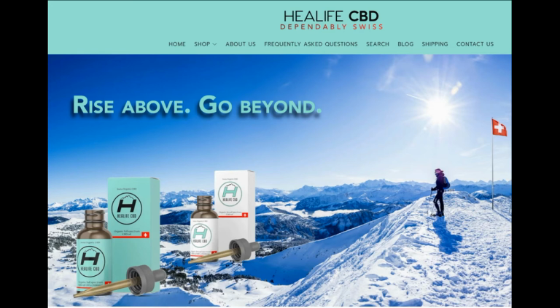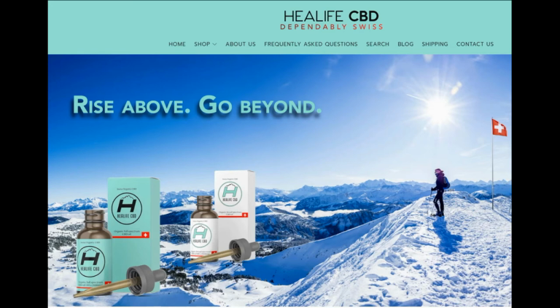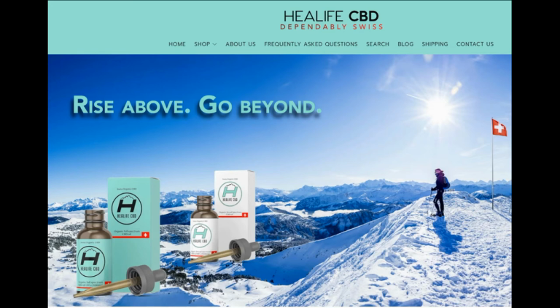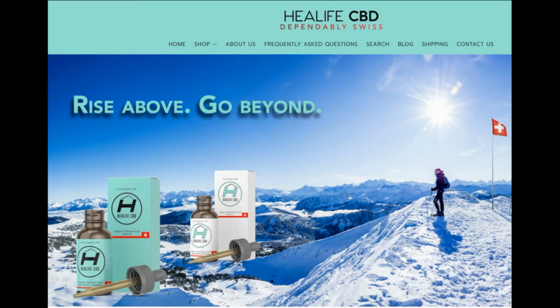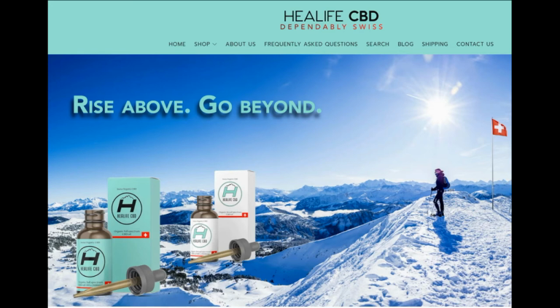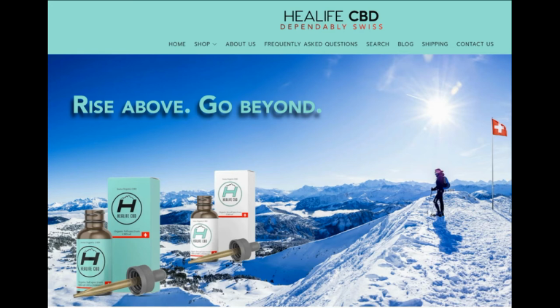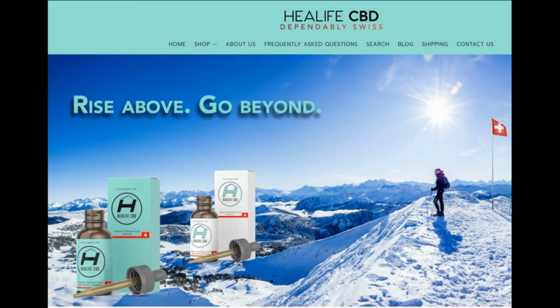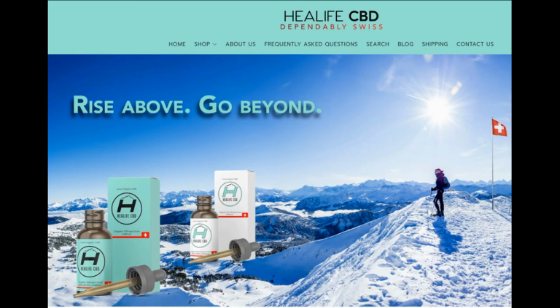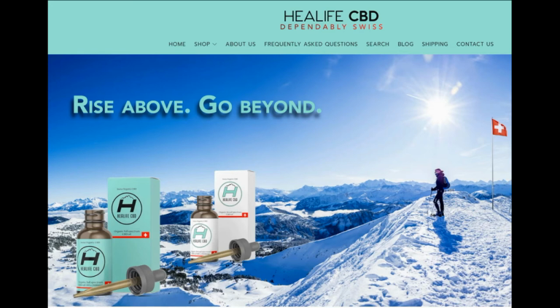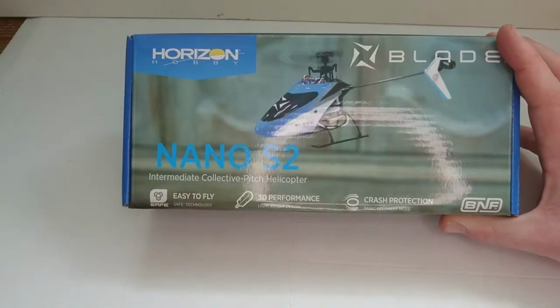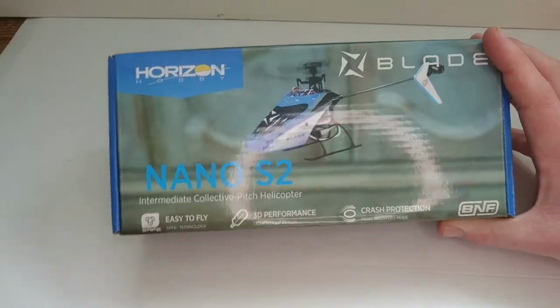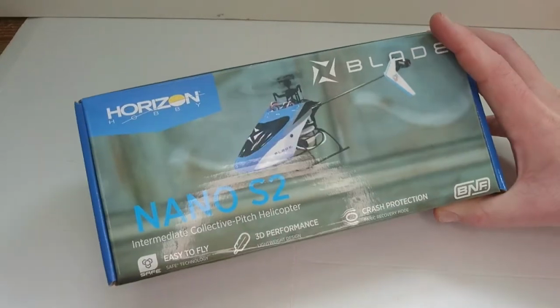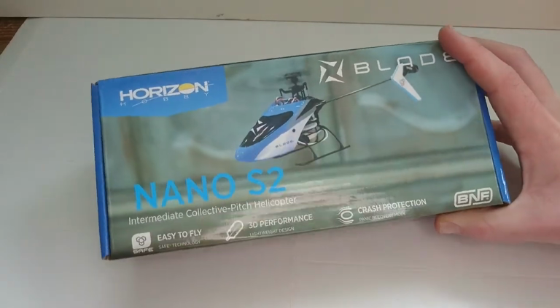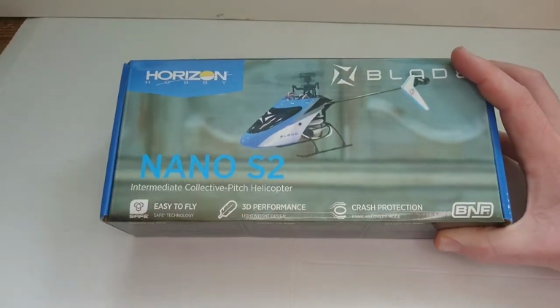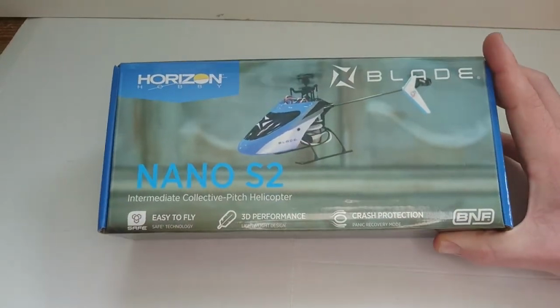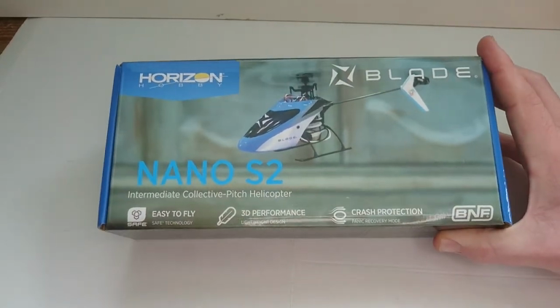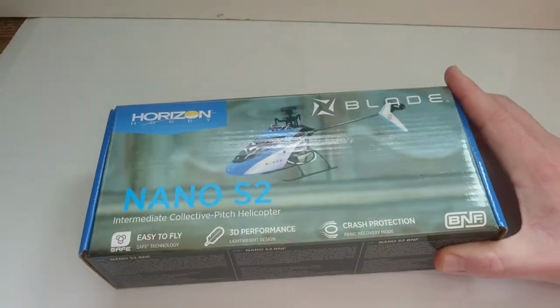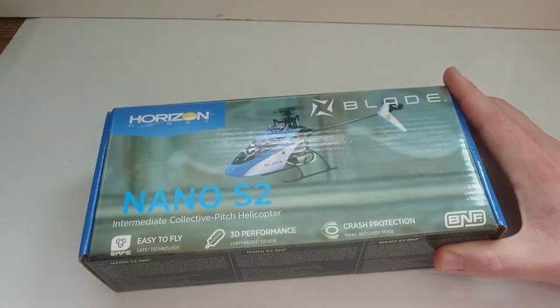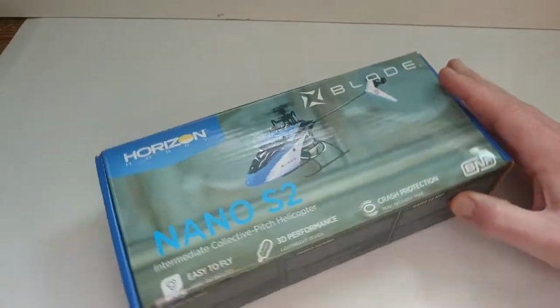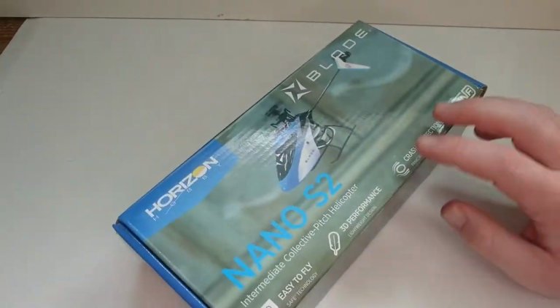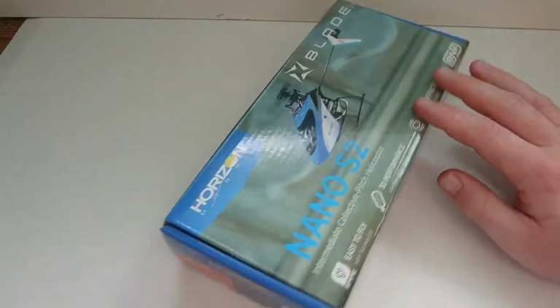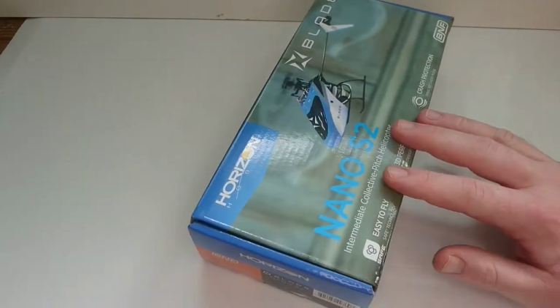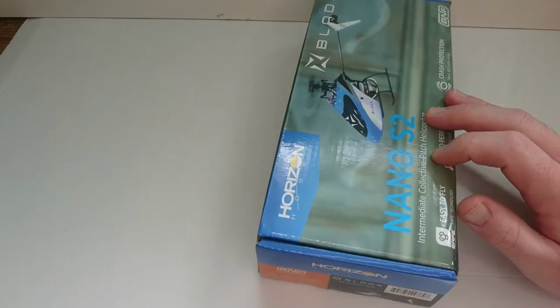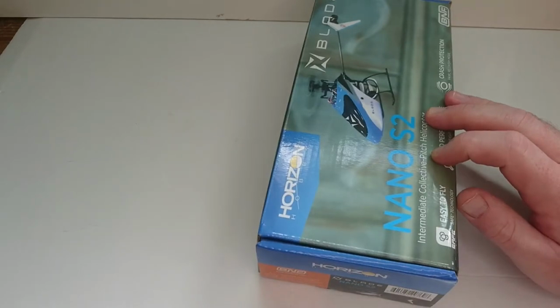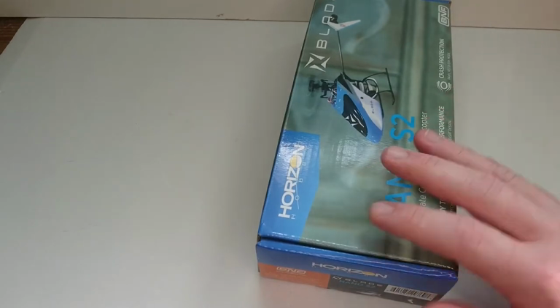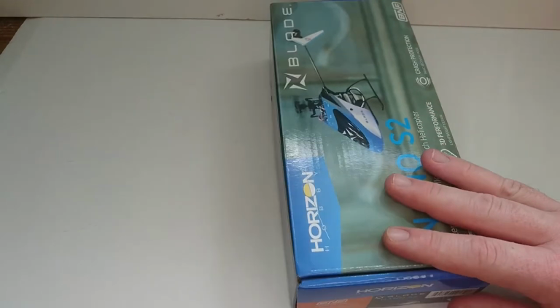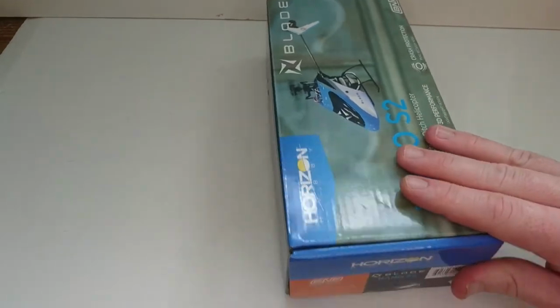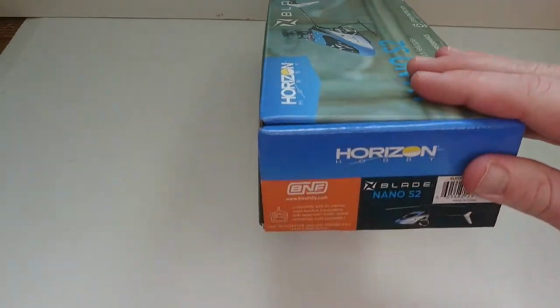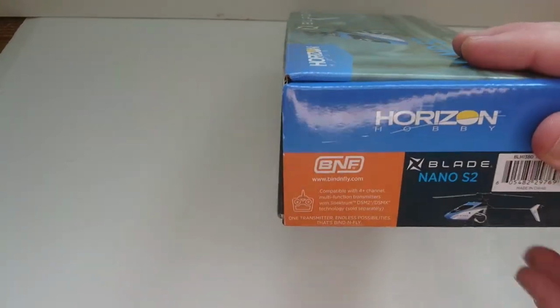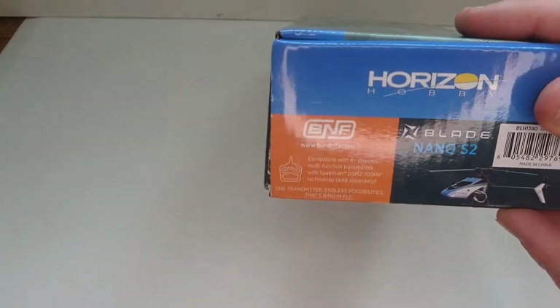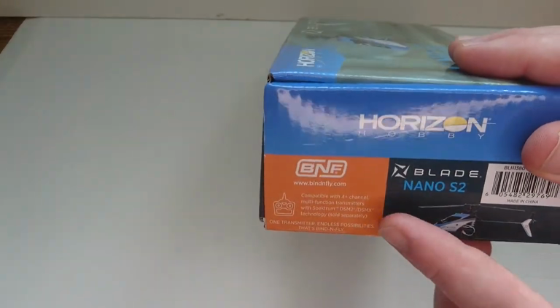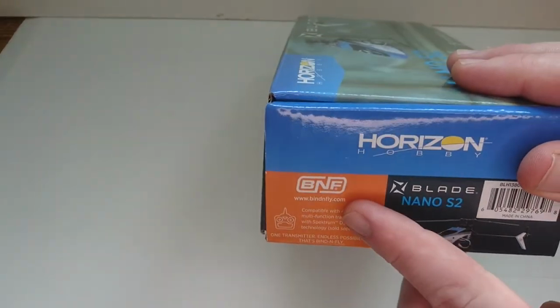Today's video is sponsored by HealLifeHealth.co.uk. Hello everyone, welcome back to RC Lobotics and today we're going to take a look at the Horizon Hobby Blade Nano S2 — the fantastic little 3D micro flybarless helicopter.